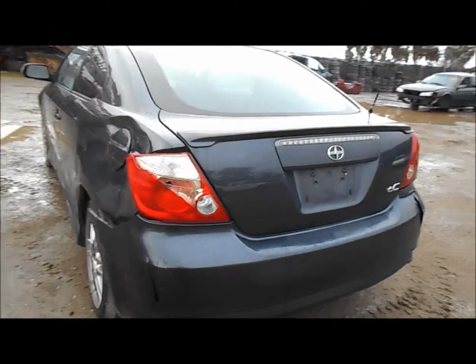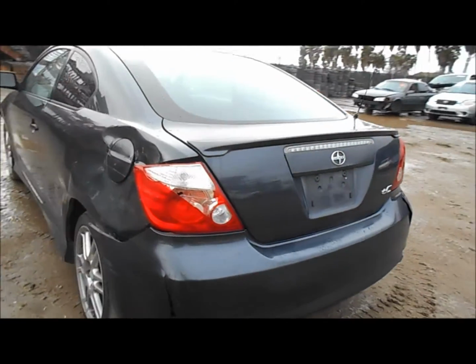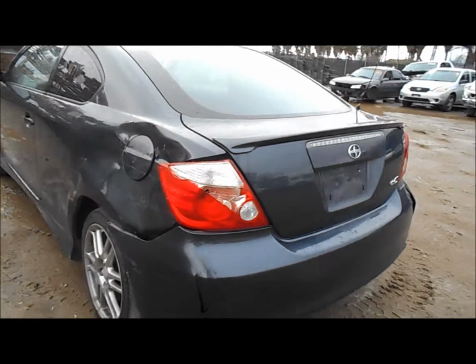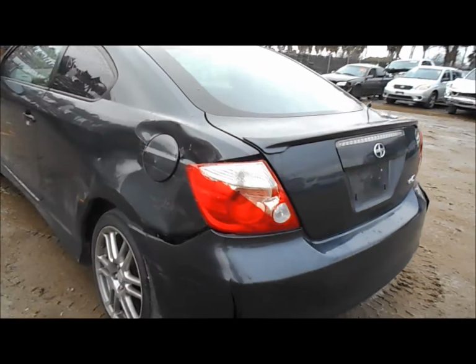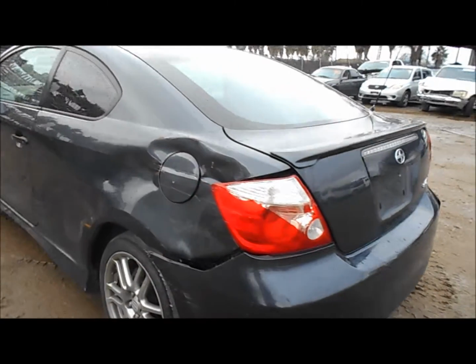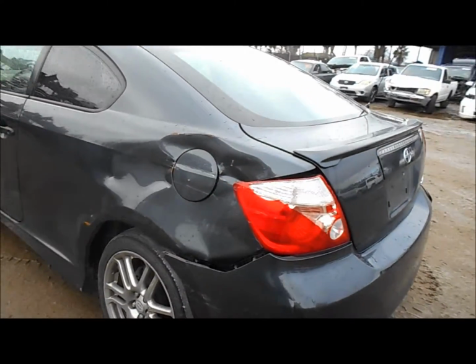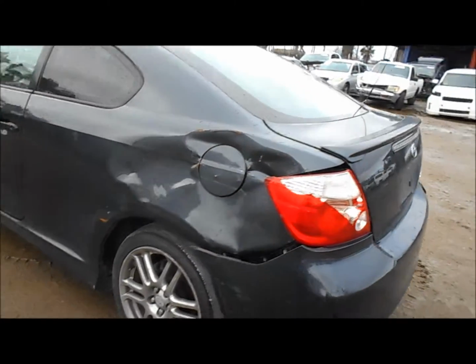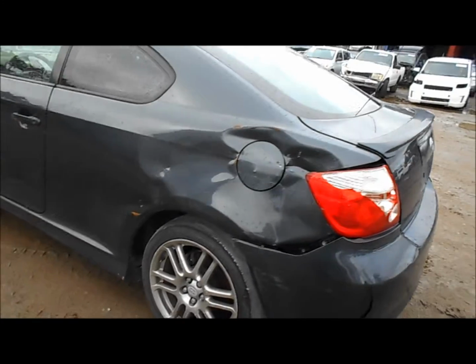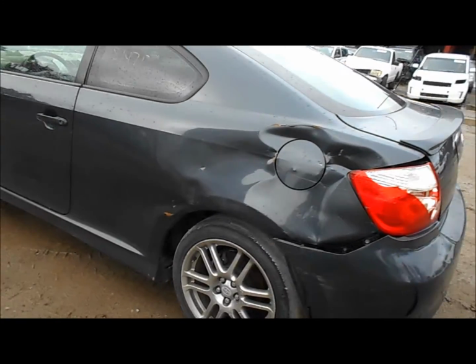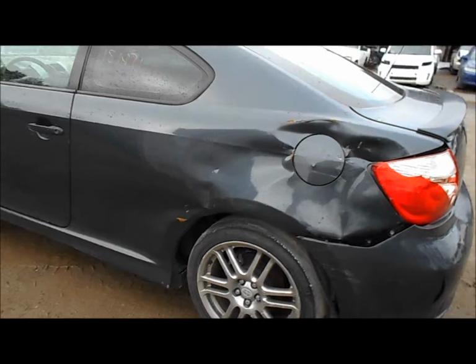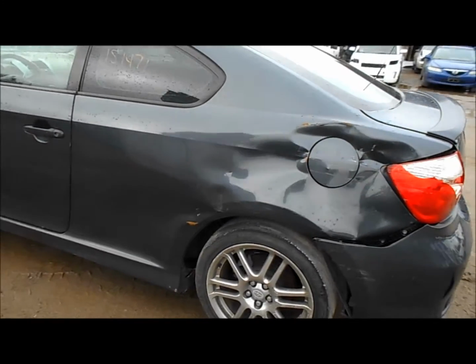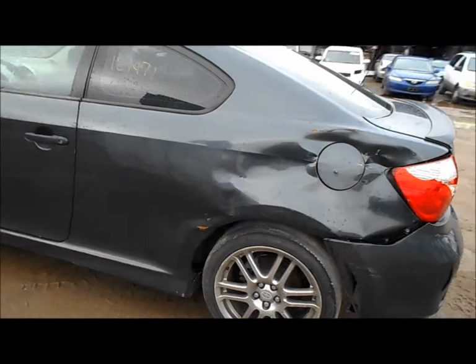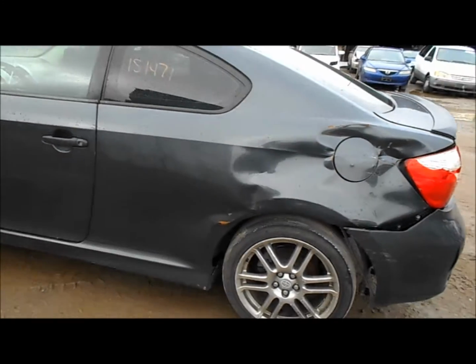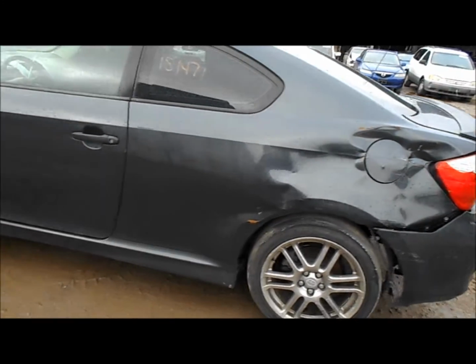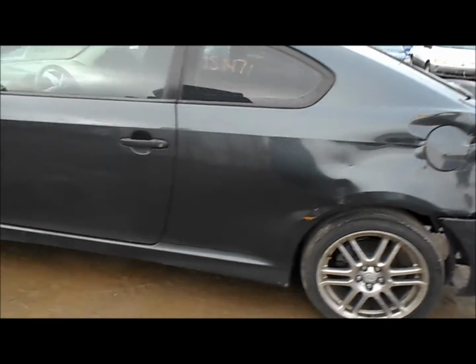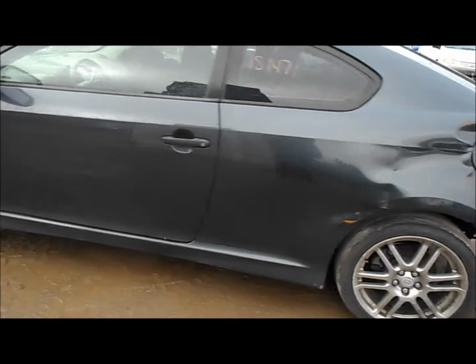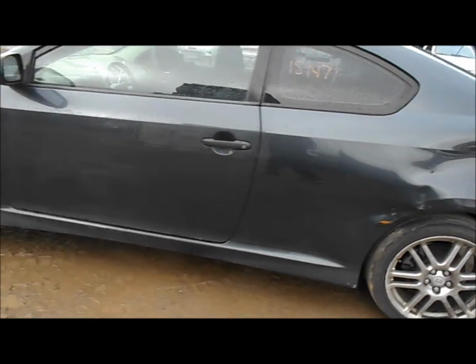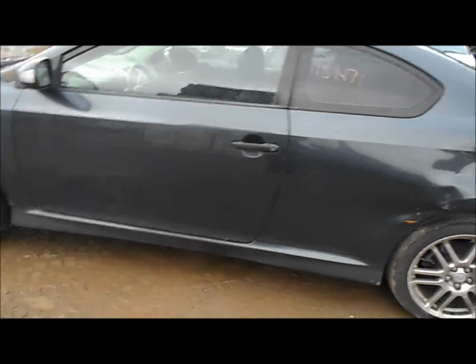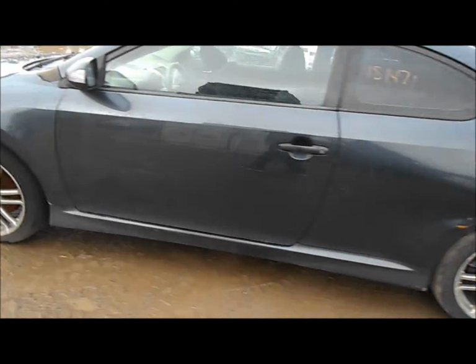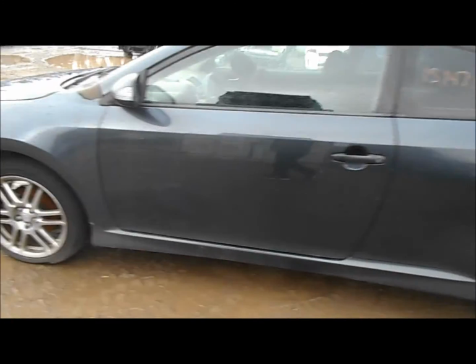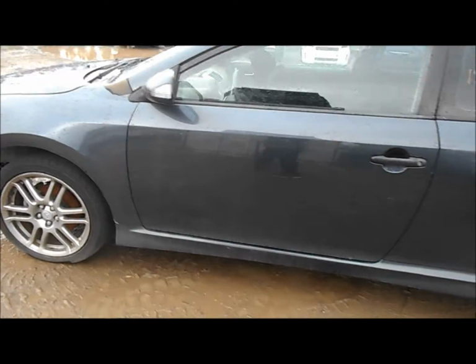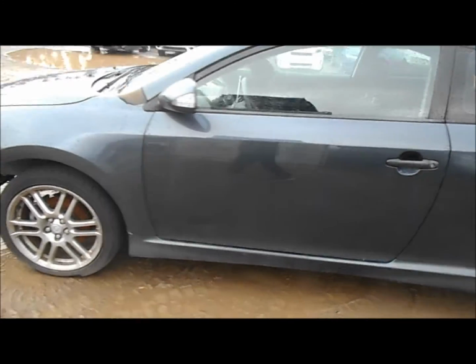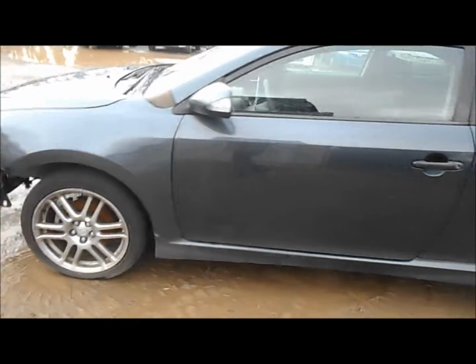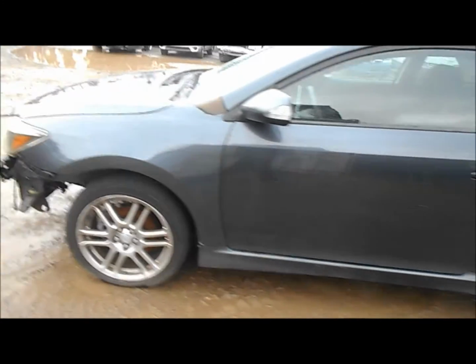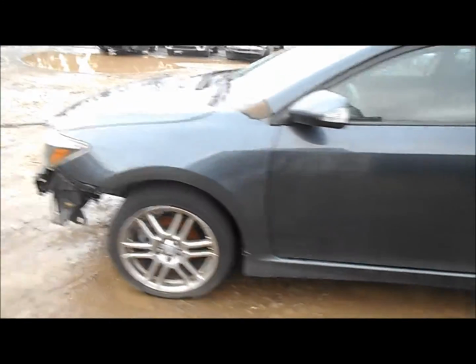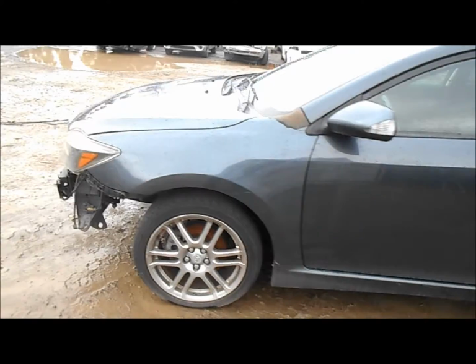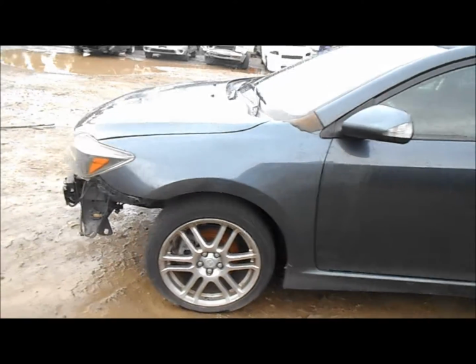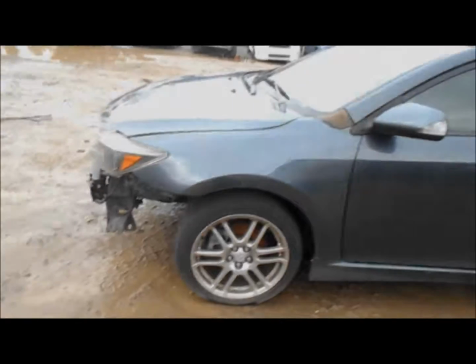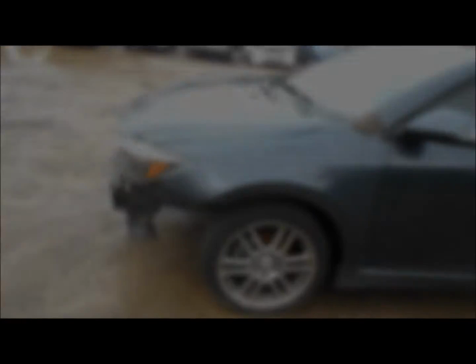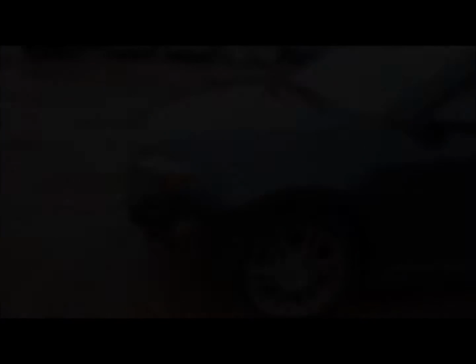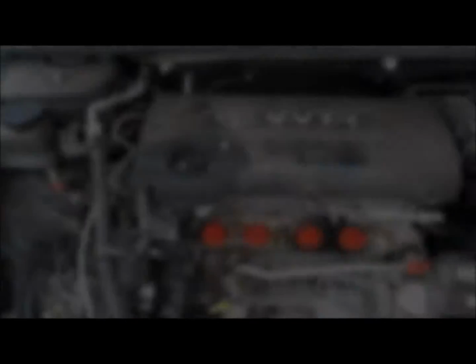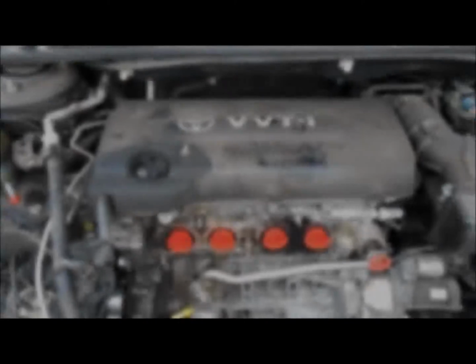The trunk lid looks to be okay. The quarter panel on the driver's side is no good. The driver door looks okay and the fender is in good shape.